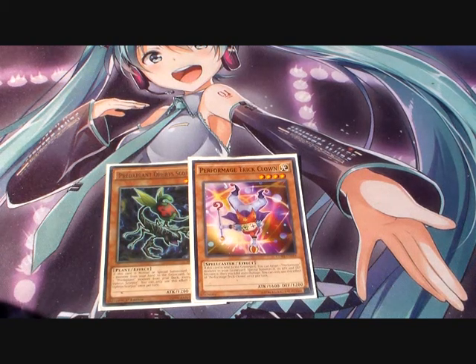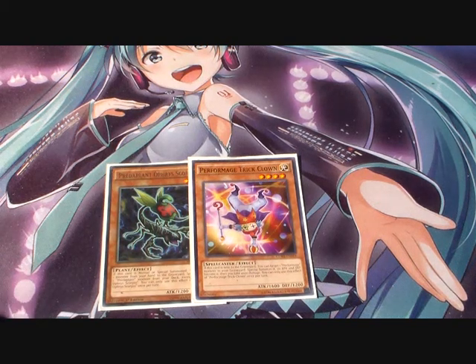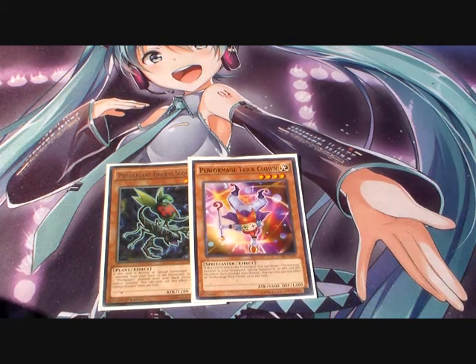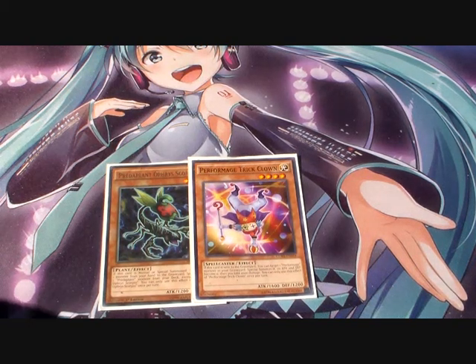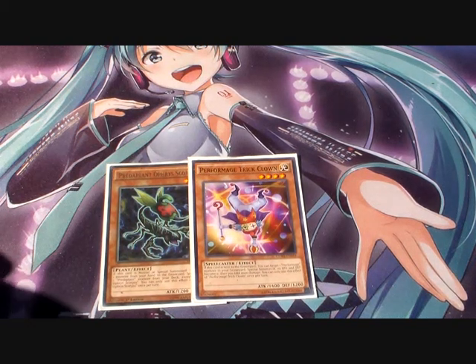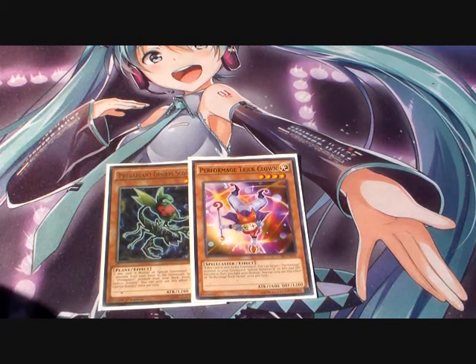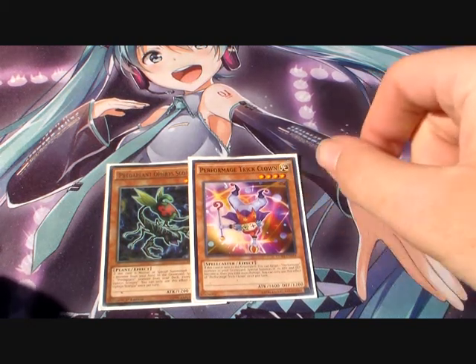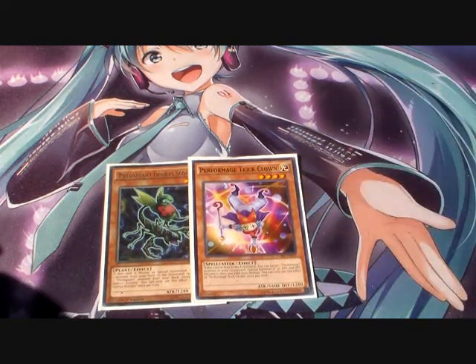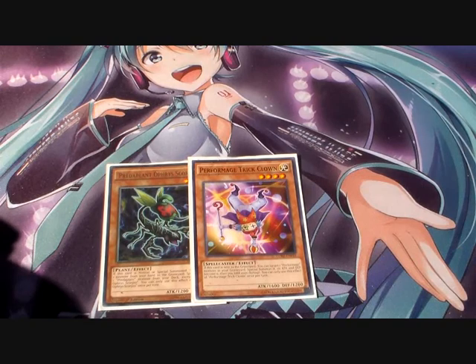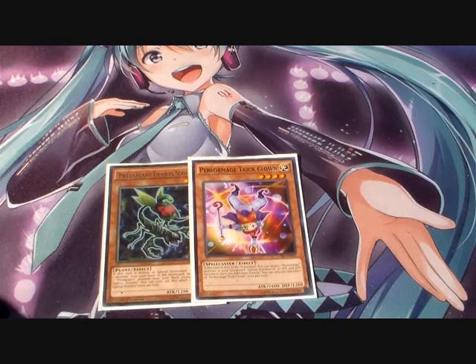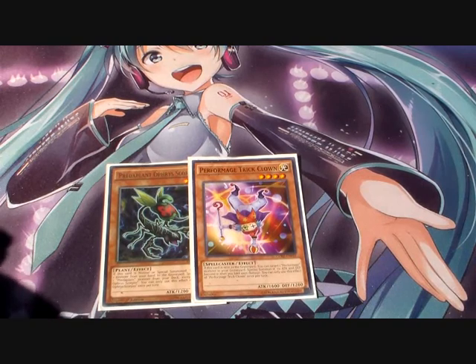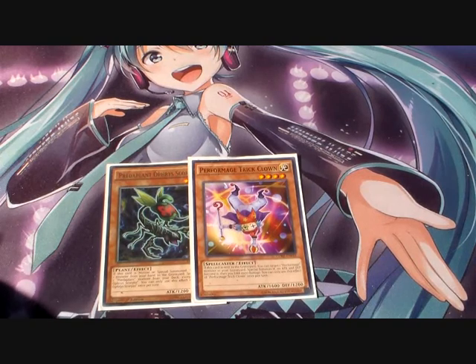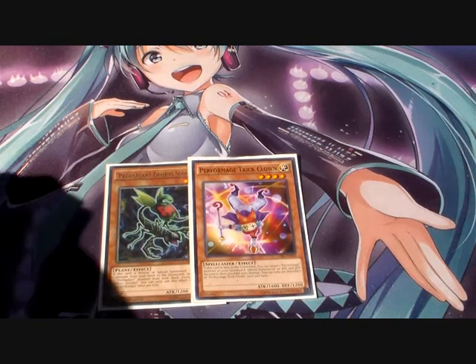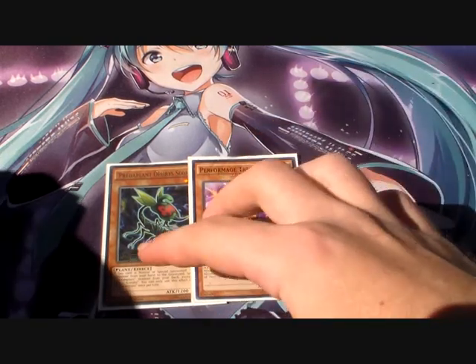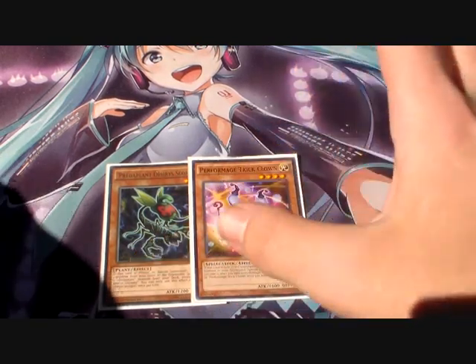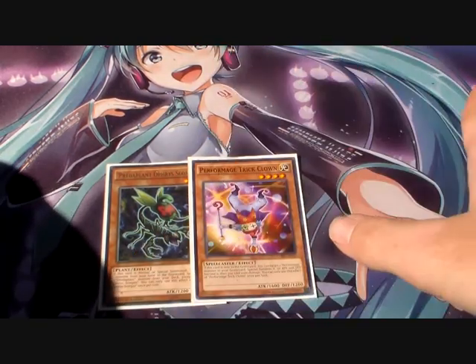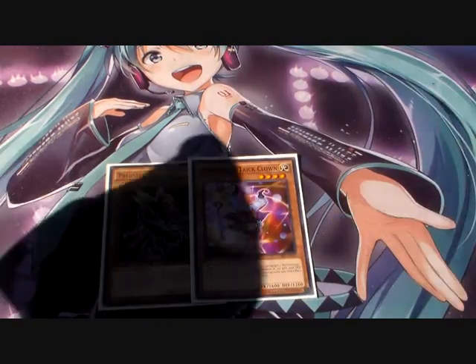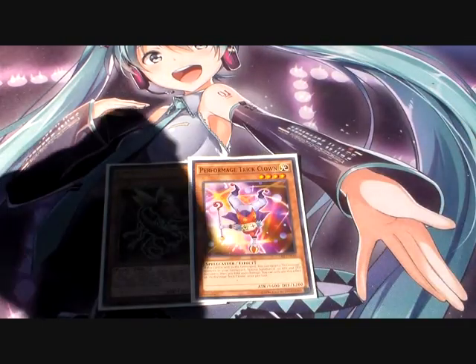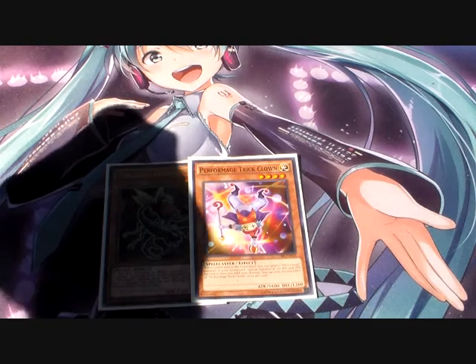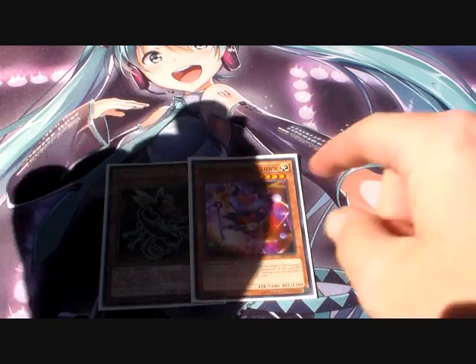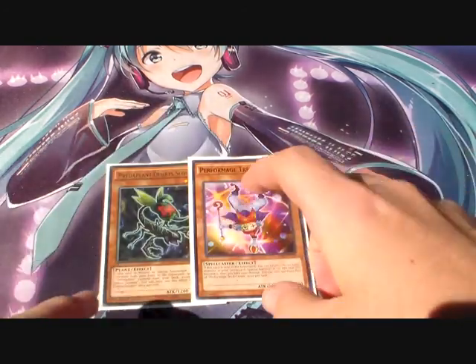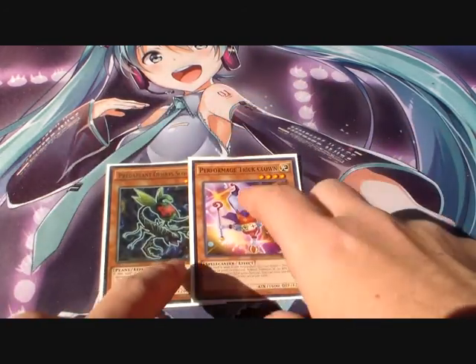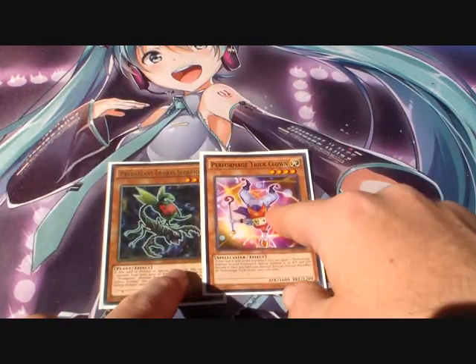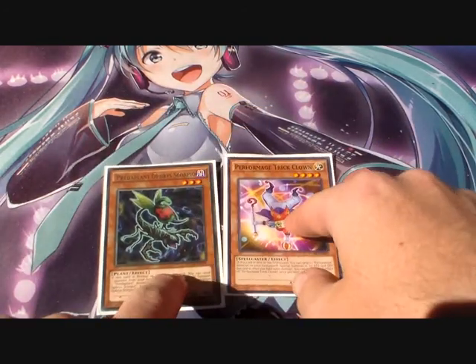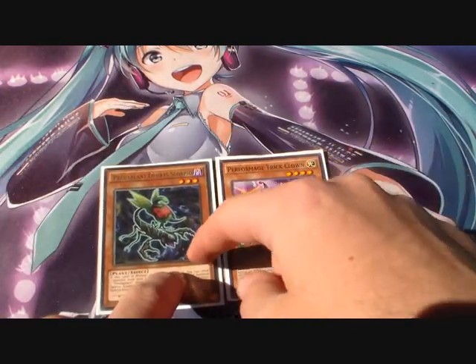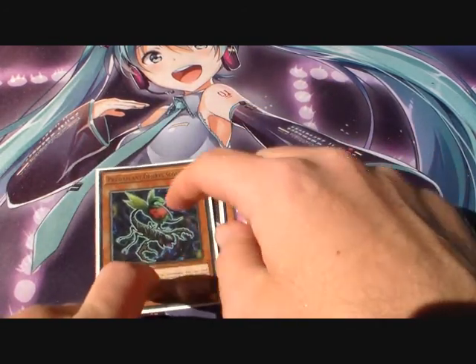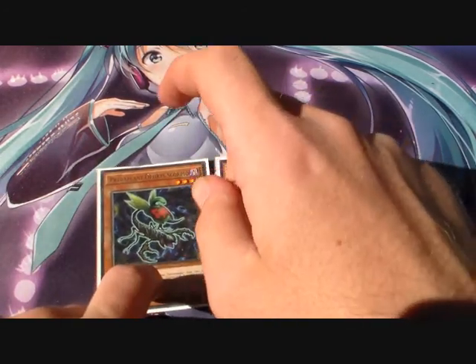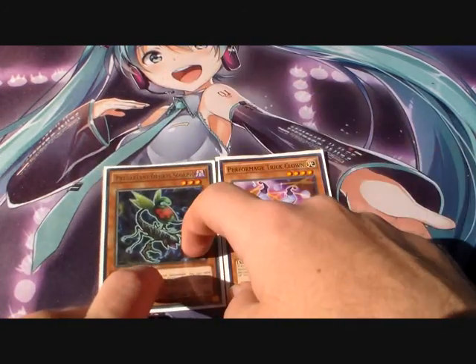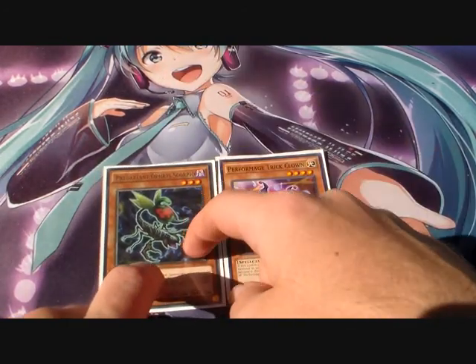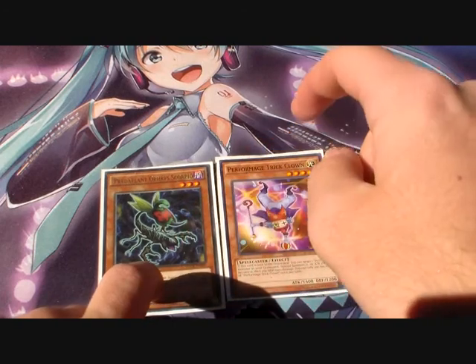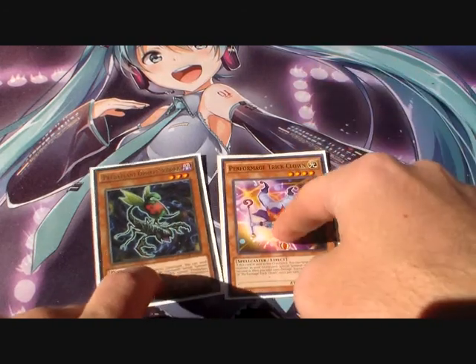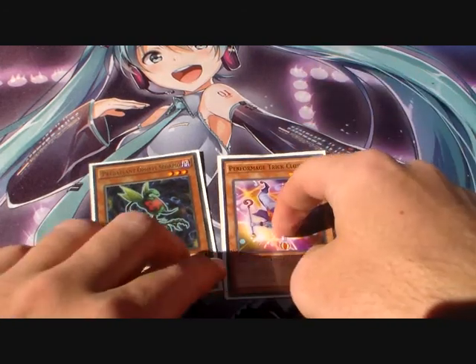This is AES SilverThinger, bringing you my combo video and test hand video. I'm going to start off with the combo video first. This combo requires you to have Predator Plane, Scorpio, and Trickclown in your hand.